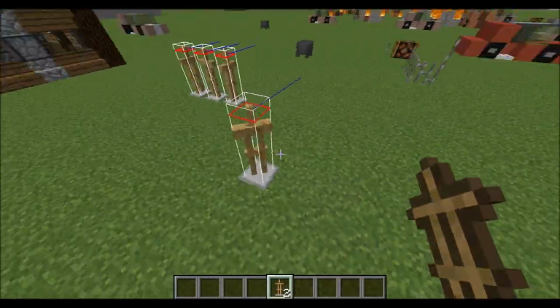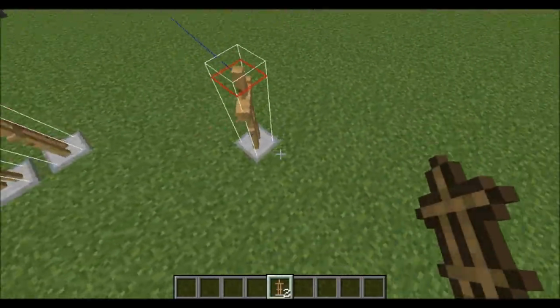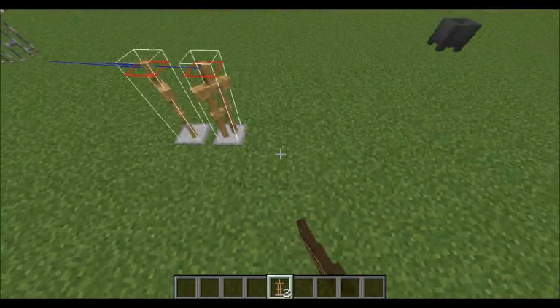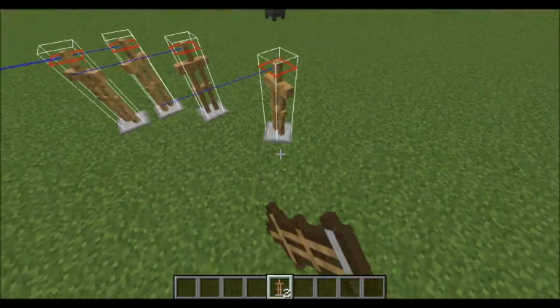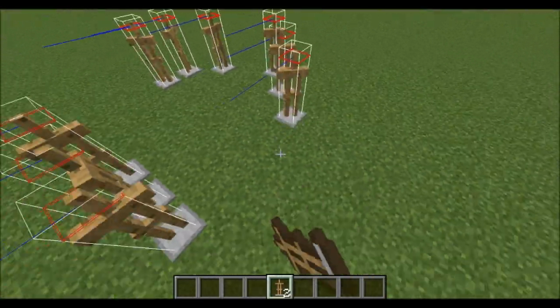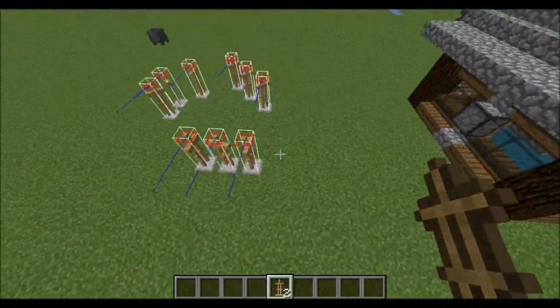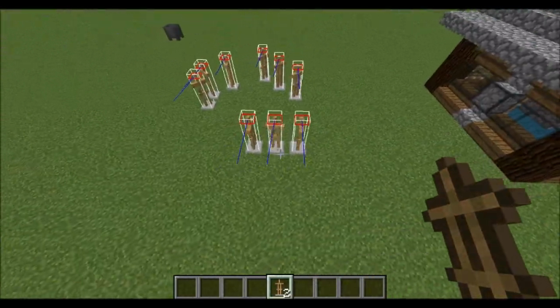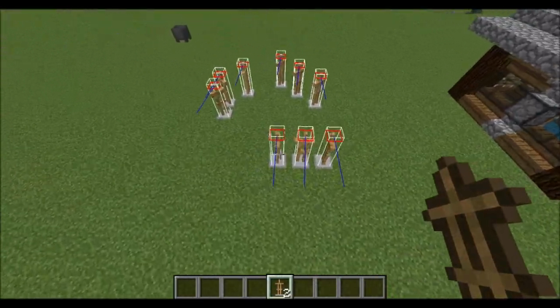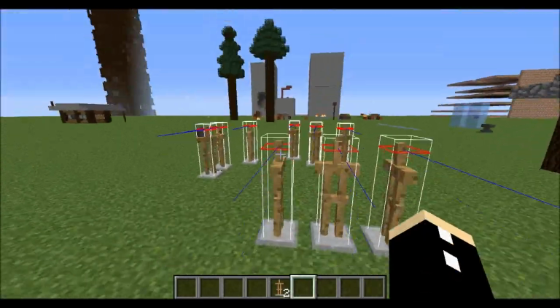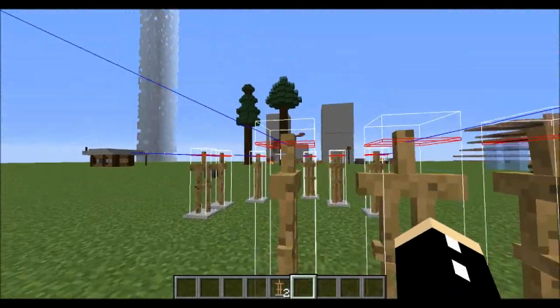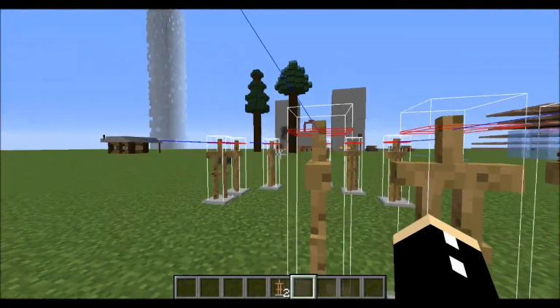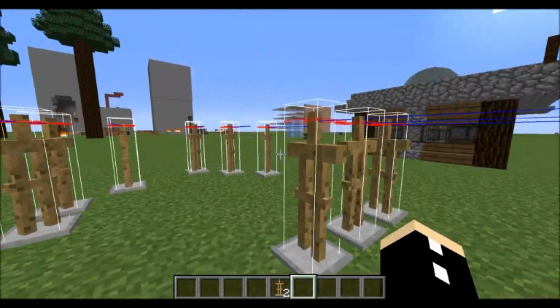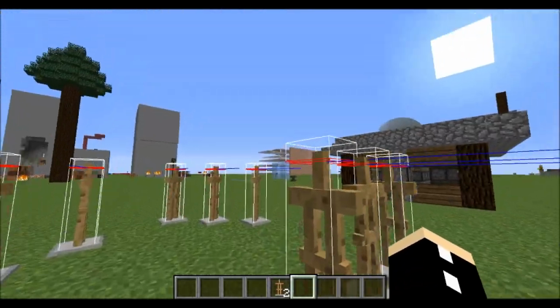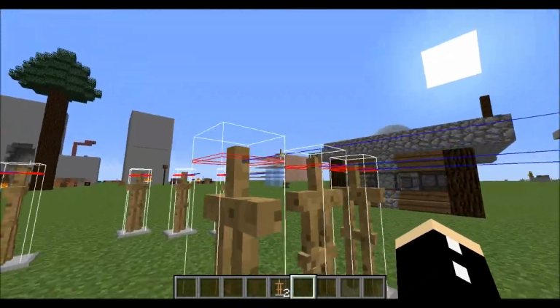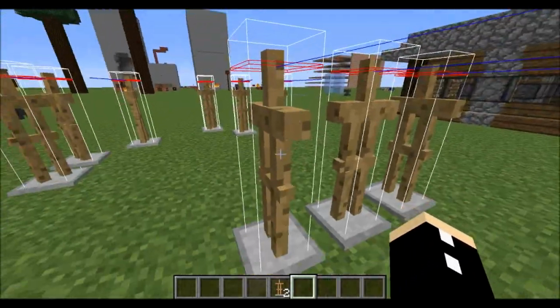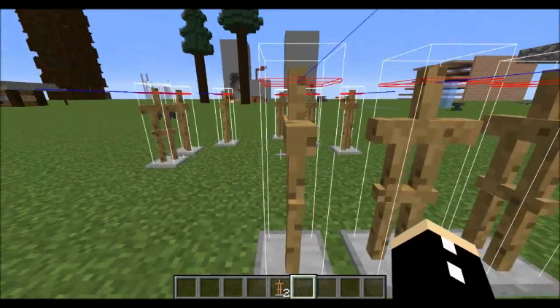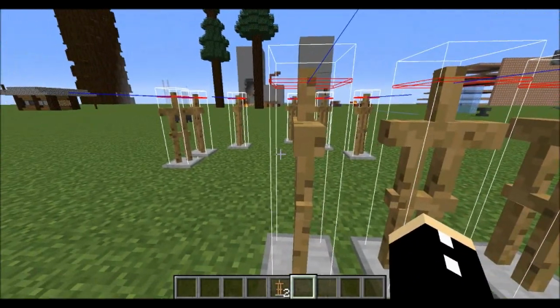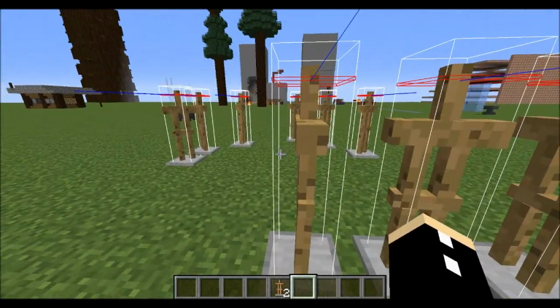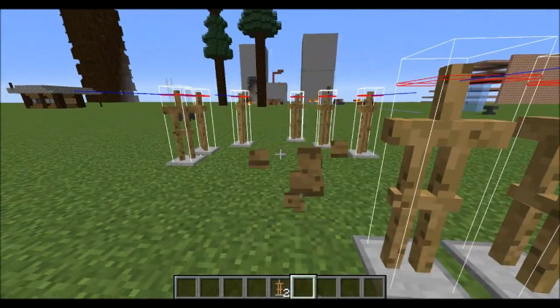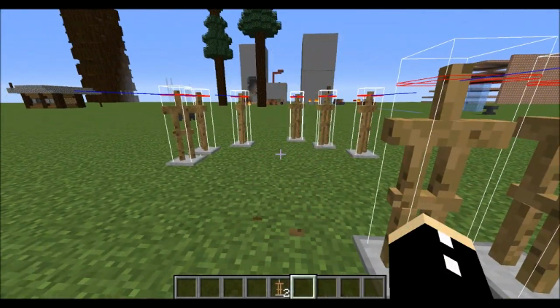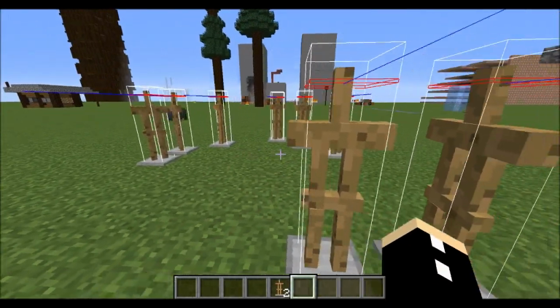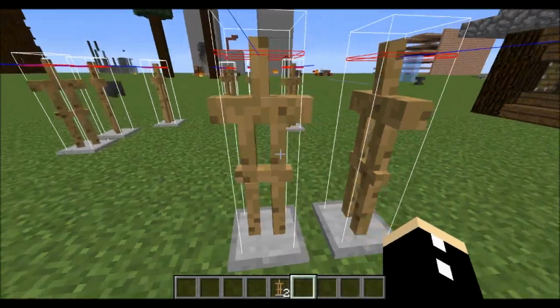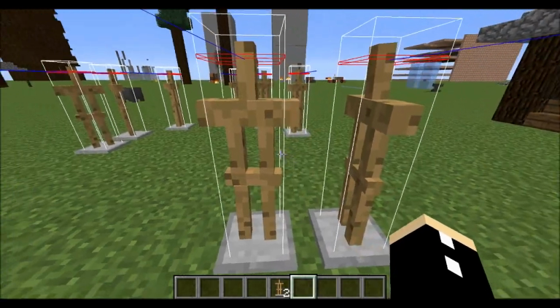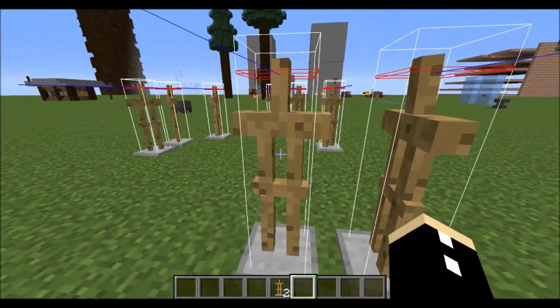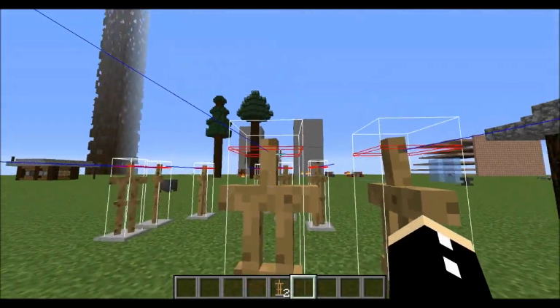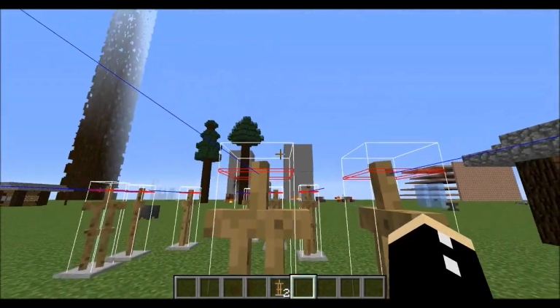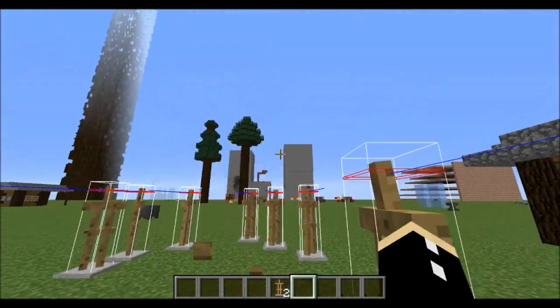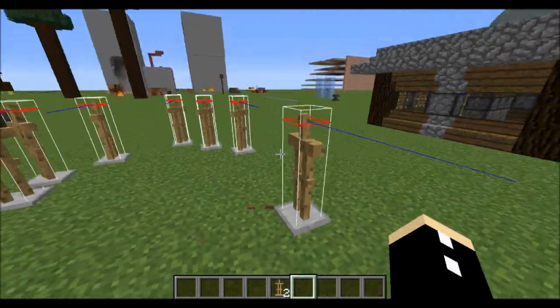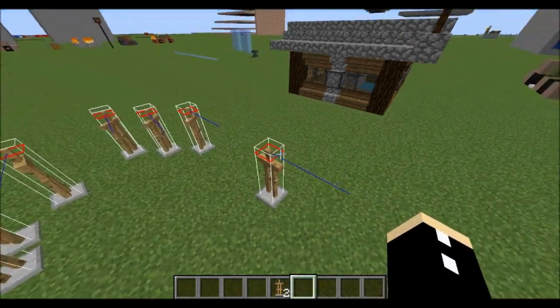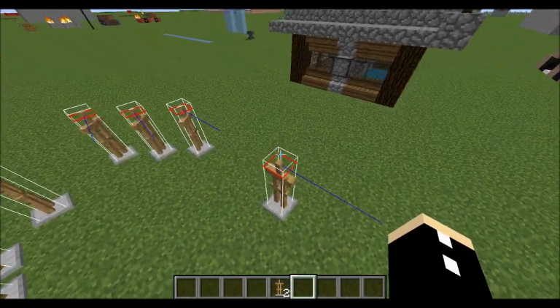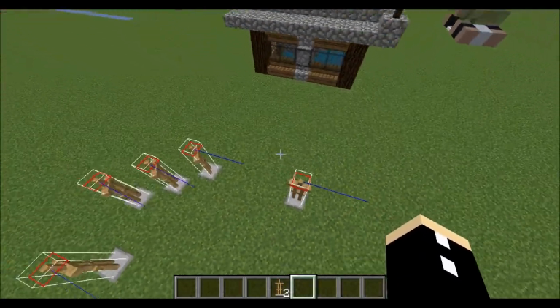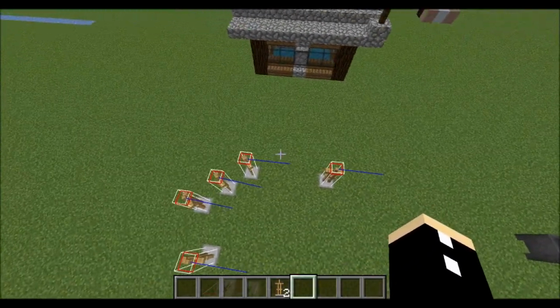Apparently they're all facing the same way for some reason. But you can also see where their head is and this white stuff is their hitbox. So even if I kind of hit next to it, you can see that it still hits it even though I'm not really directly hitting it, because the texture doesn't really matter.